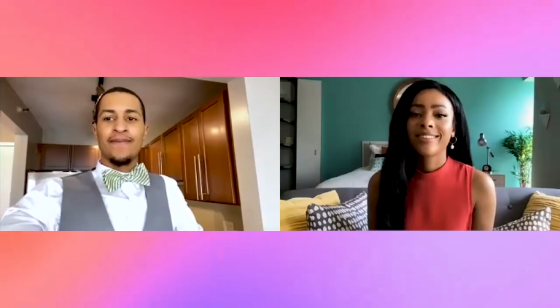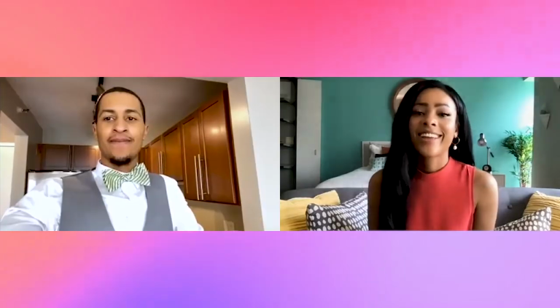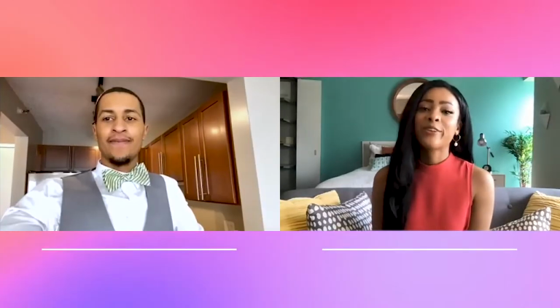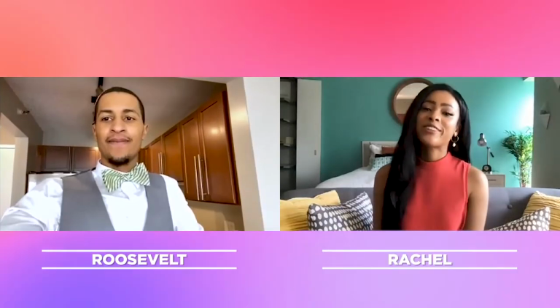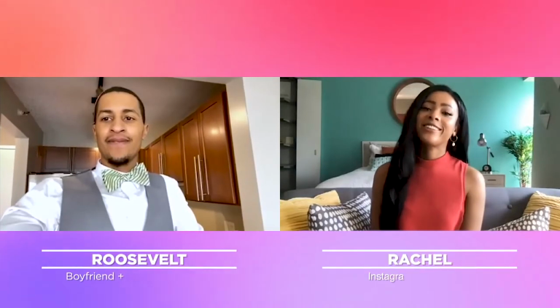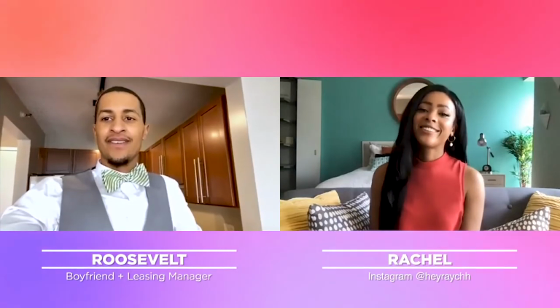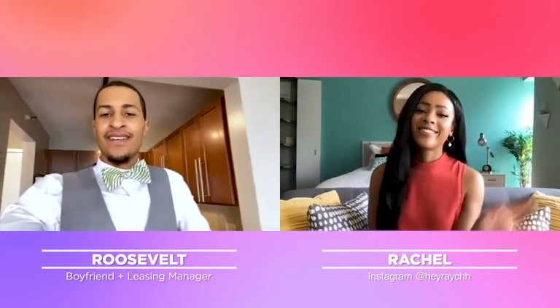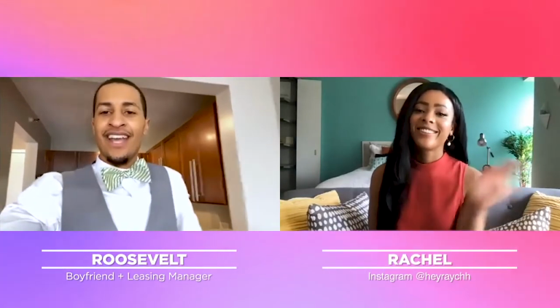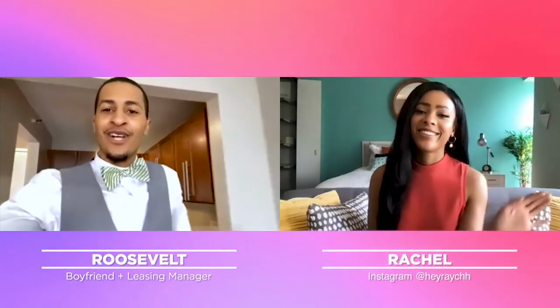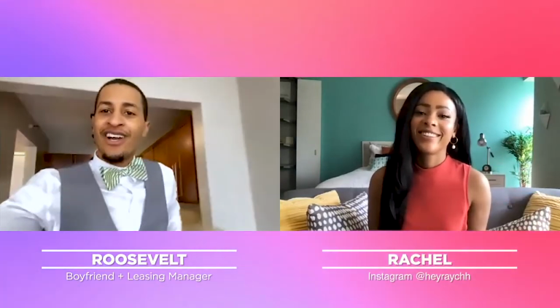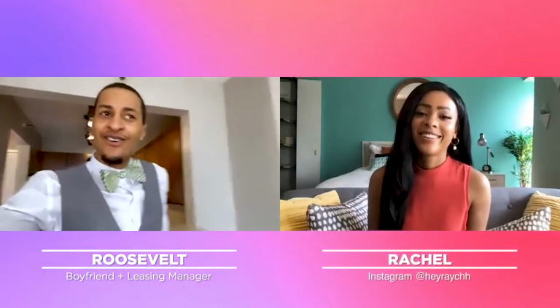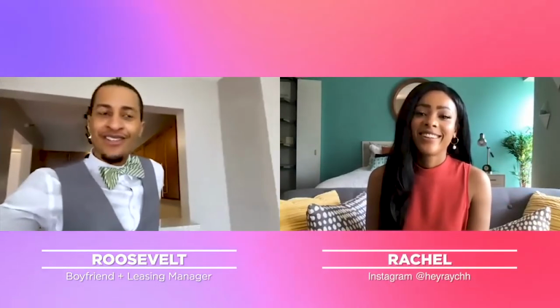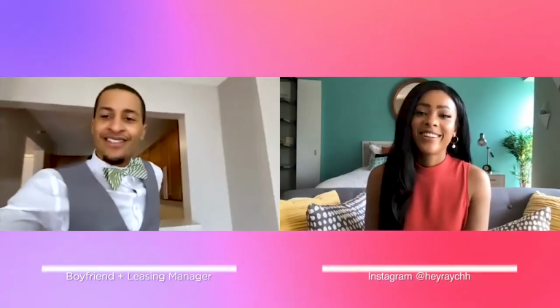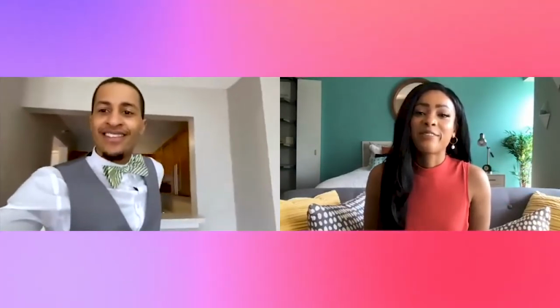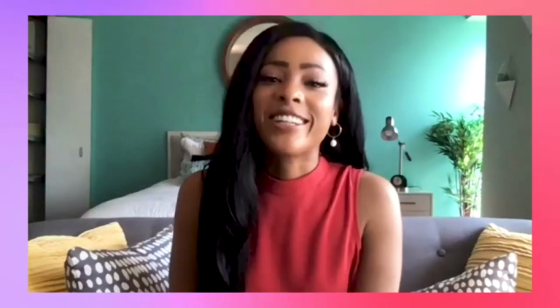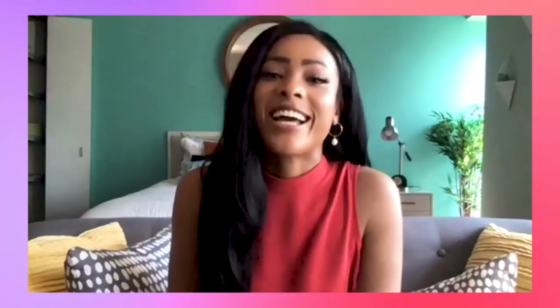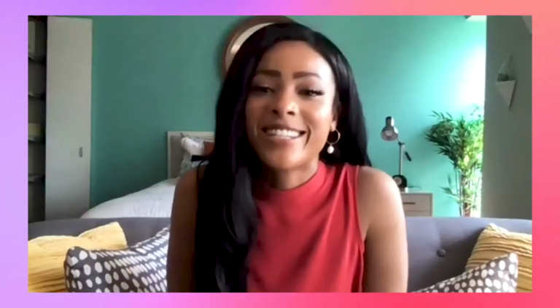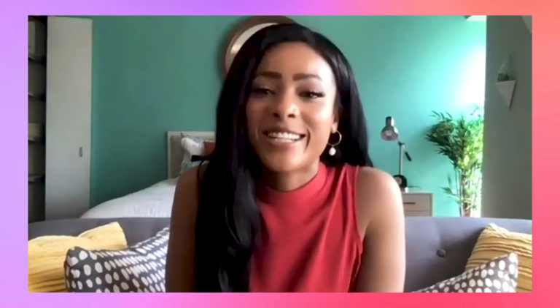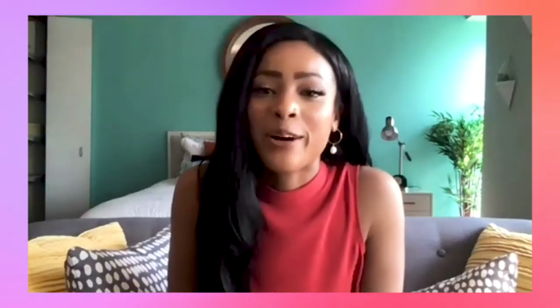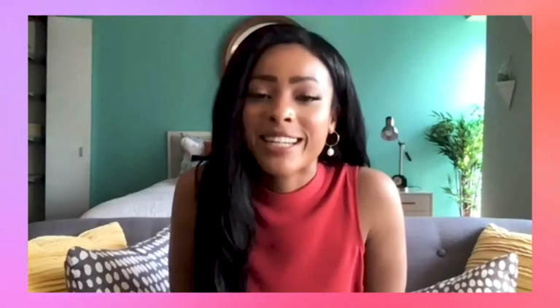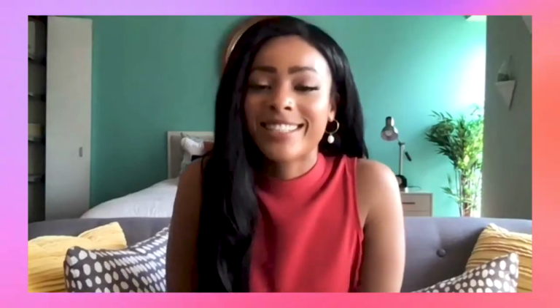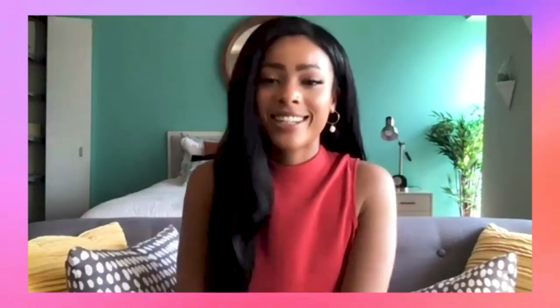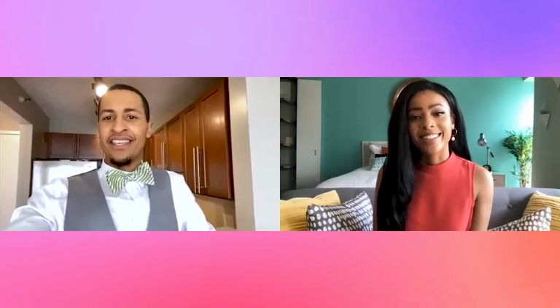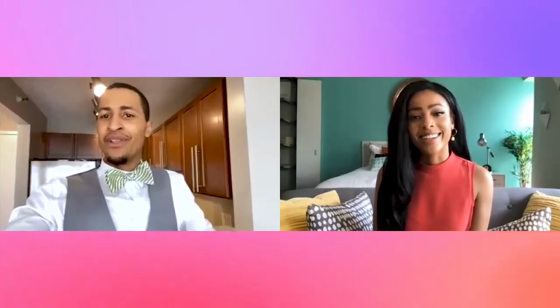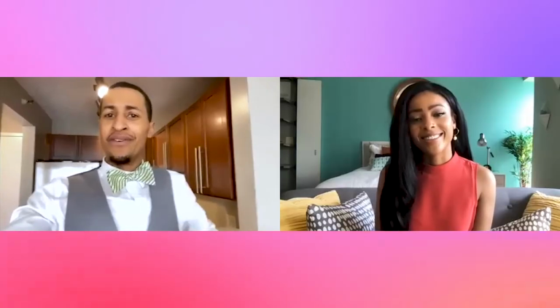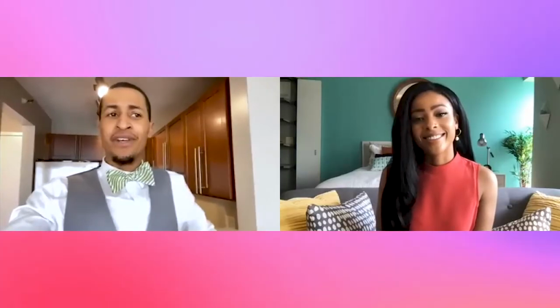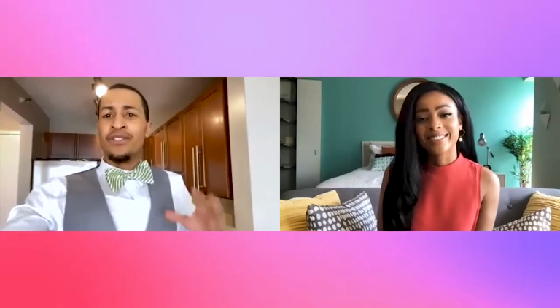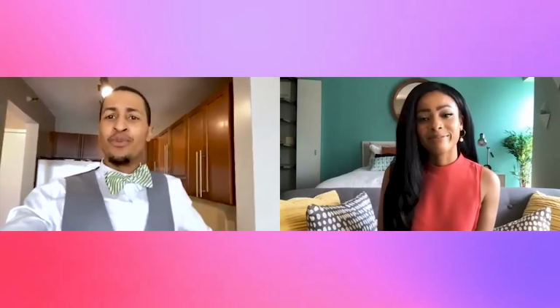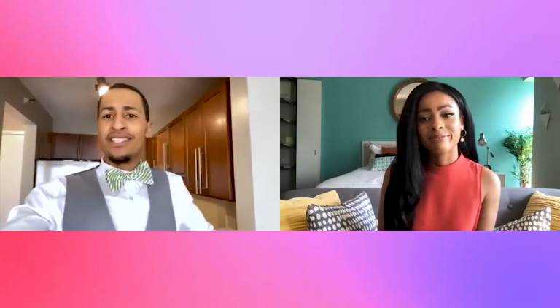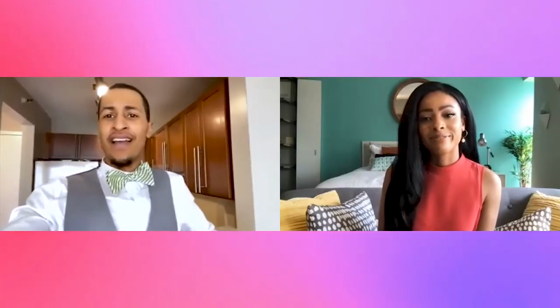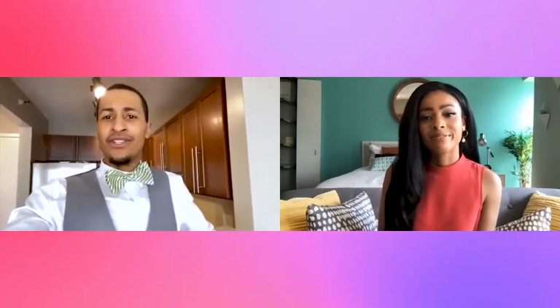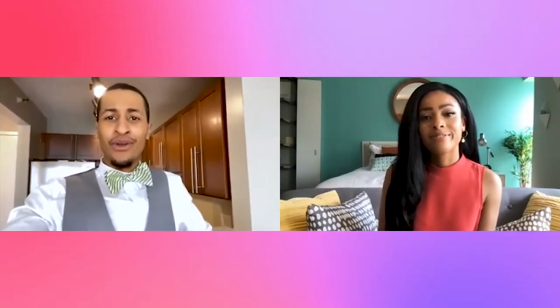Hey Roosevelt. Hey Rachel, how you doing? Good, excited to see these apartments. I think you'll love the two places I have to show you.